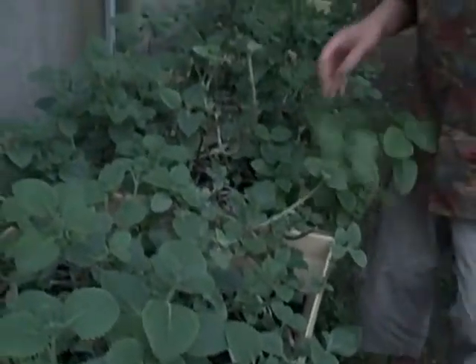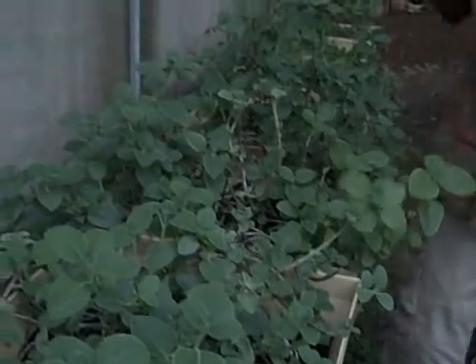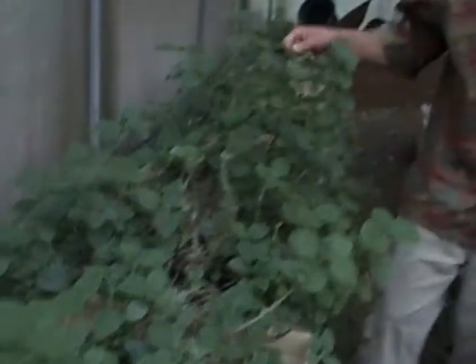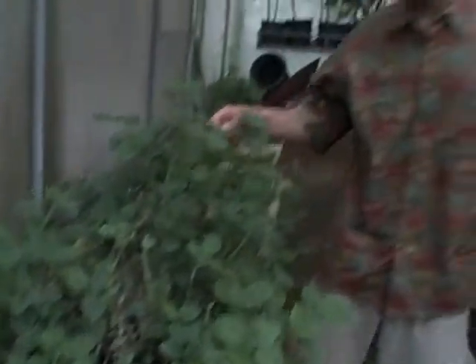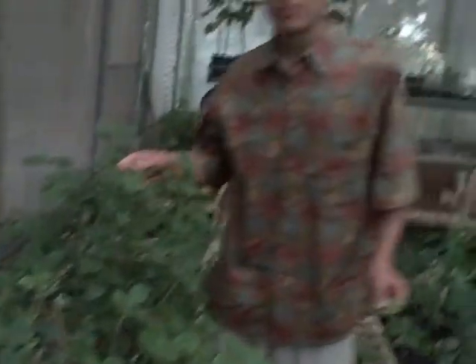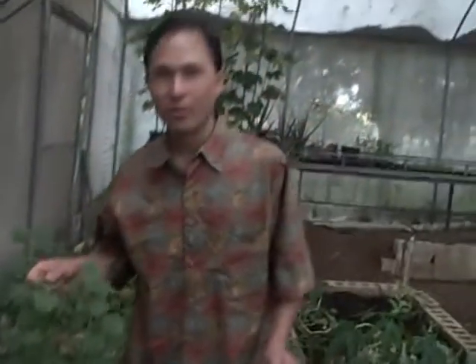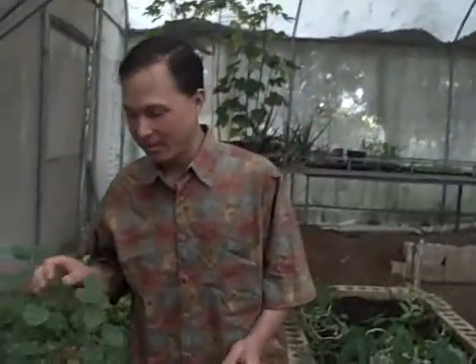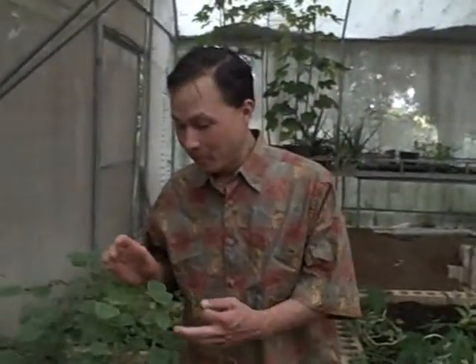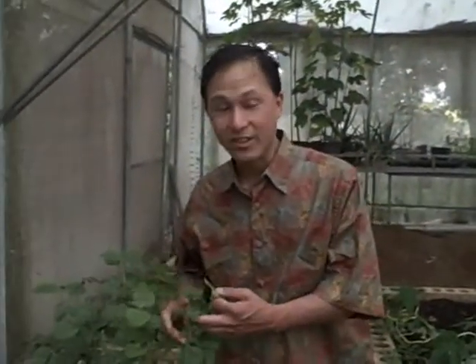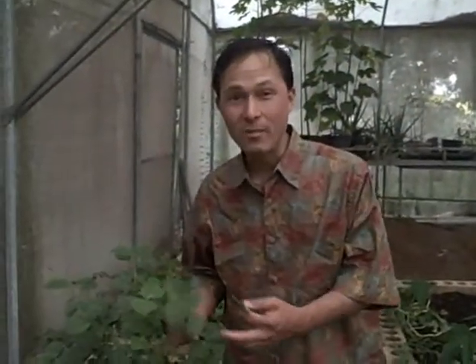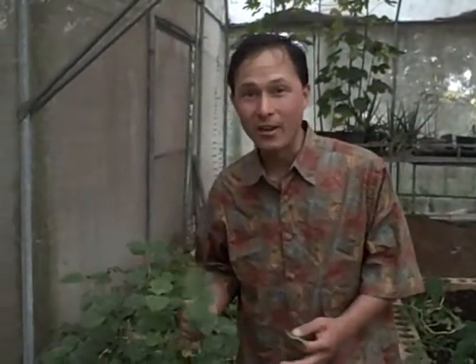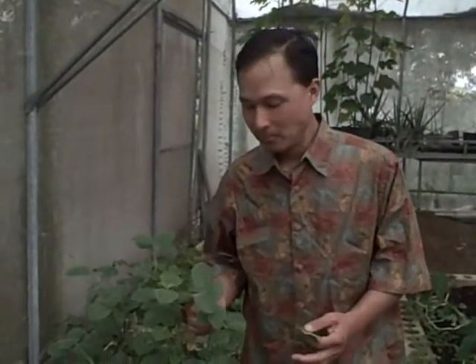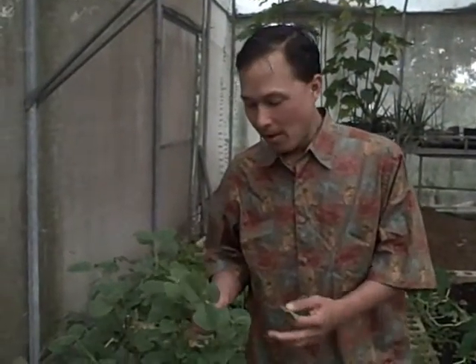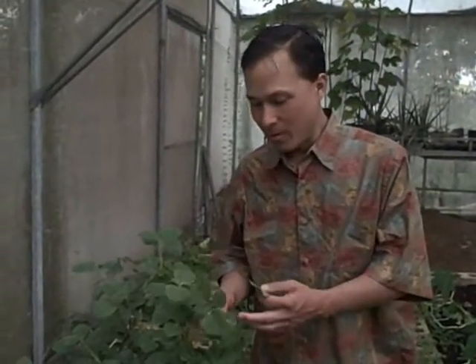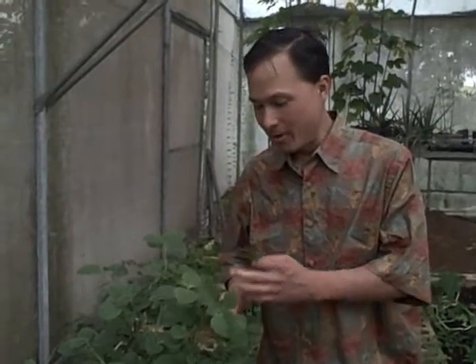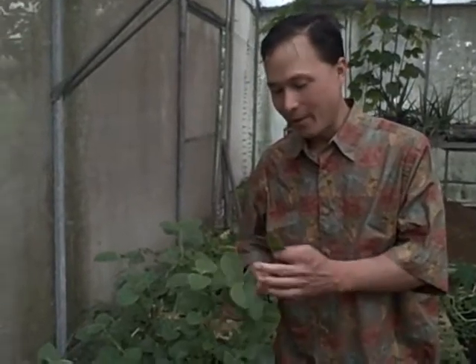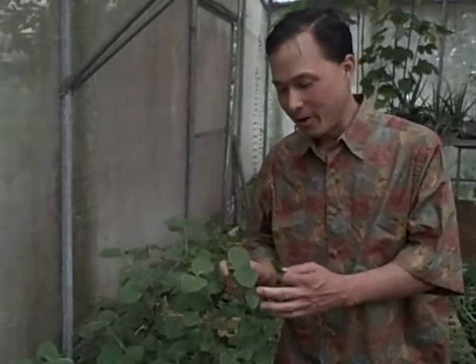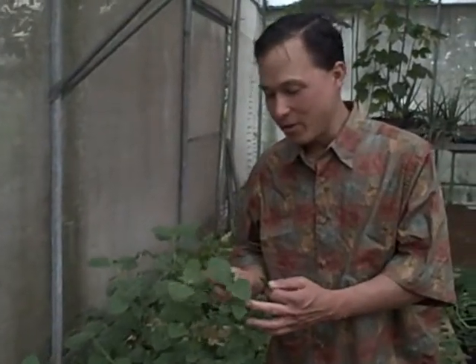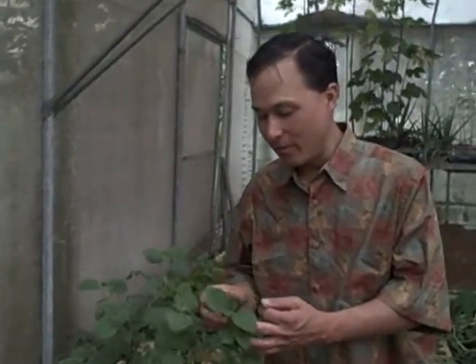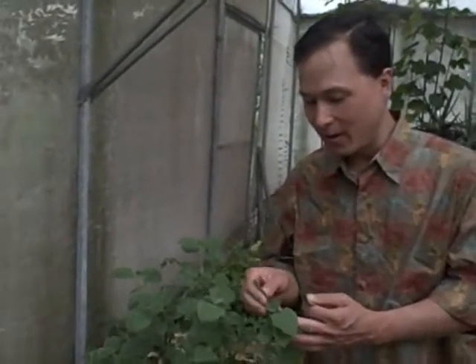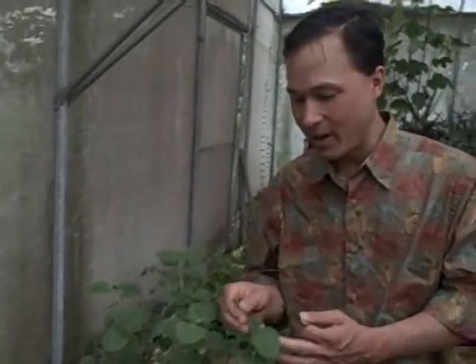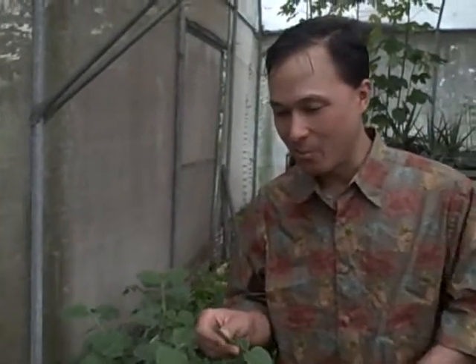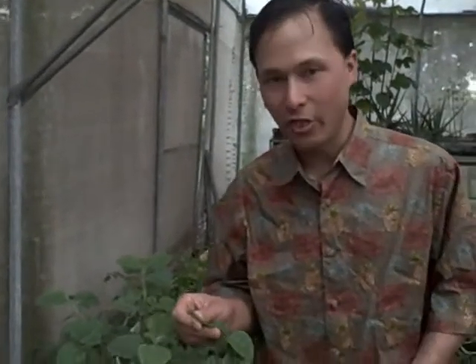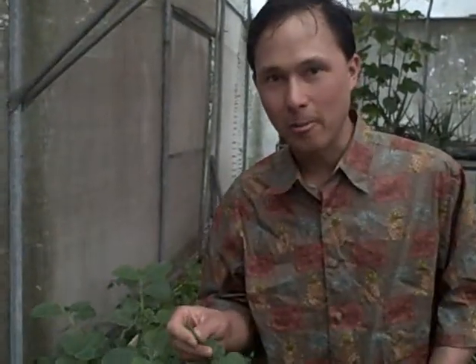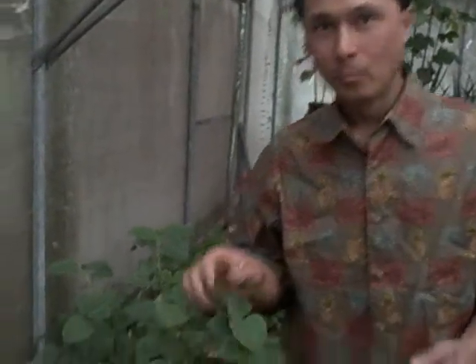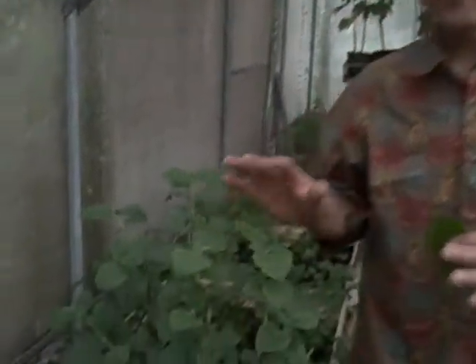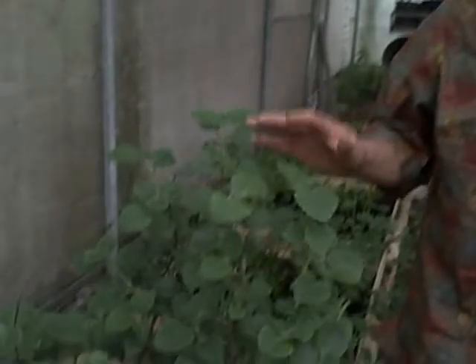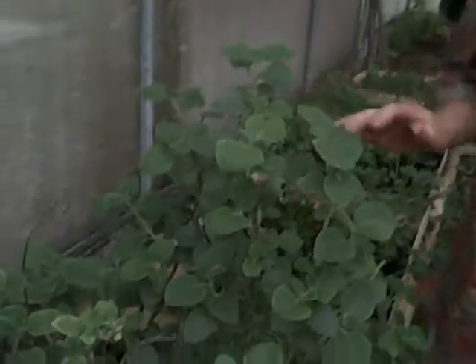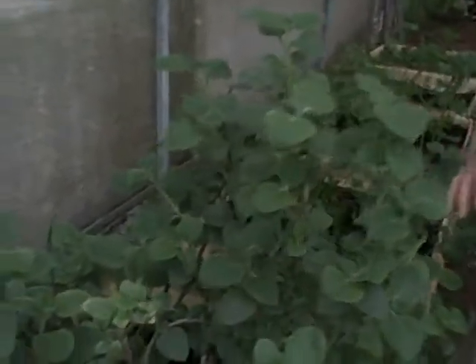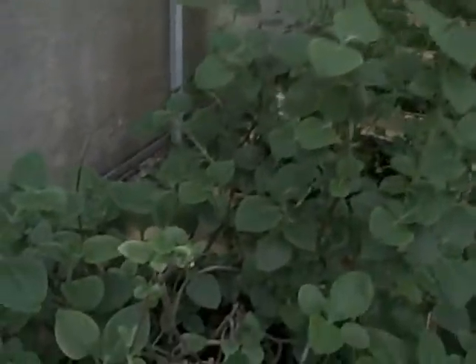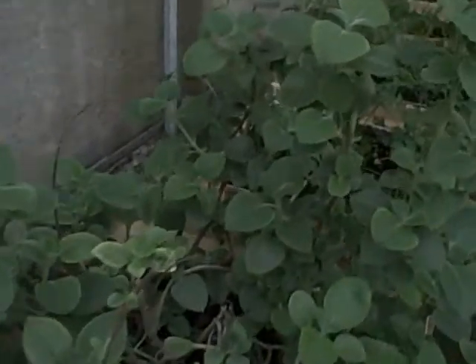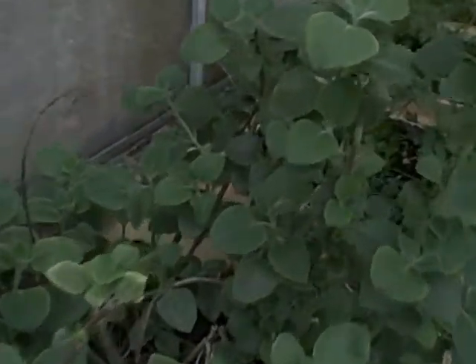This one has been on my list to start growing one of these days — this is Cuban oregano. Cuban oregano has a nice unique flavor and these leaves are really thick. But it's definitely a tropics-only plant.